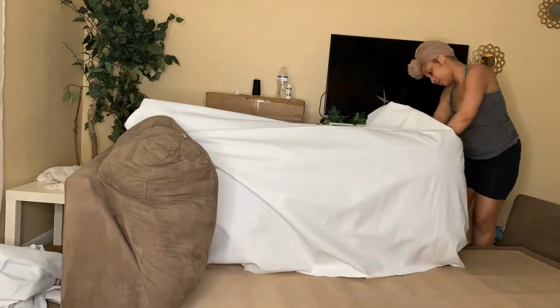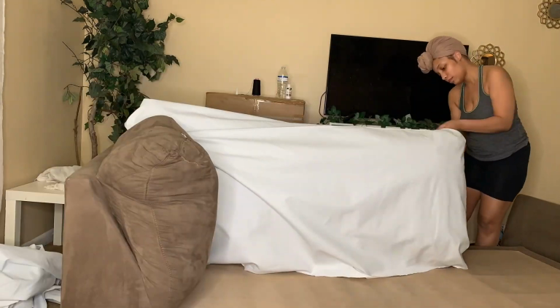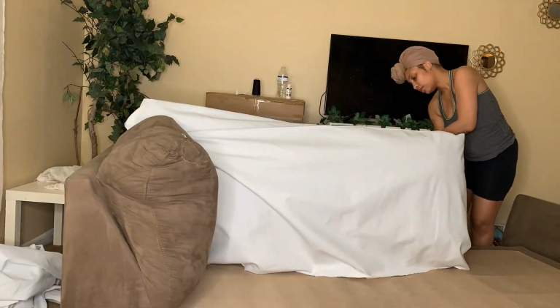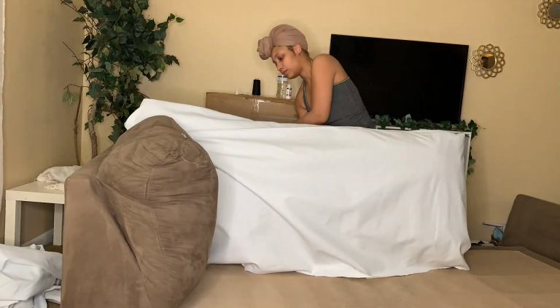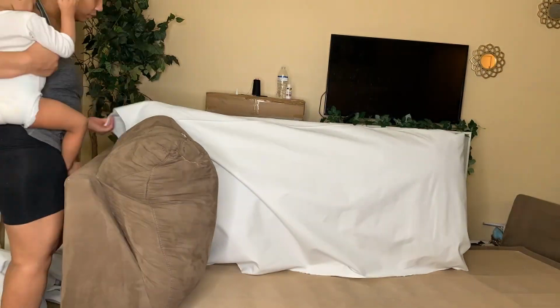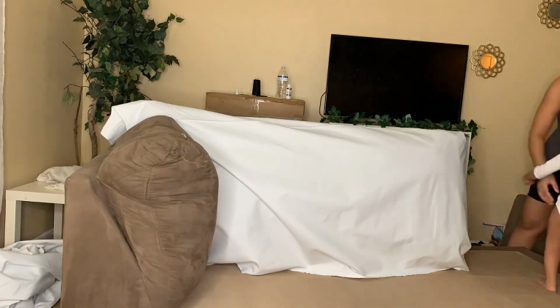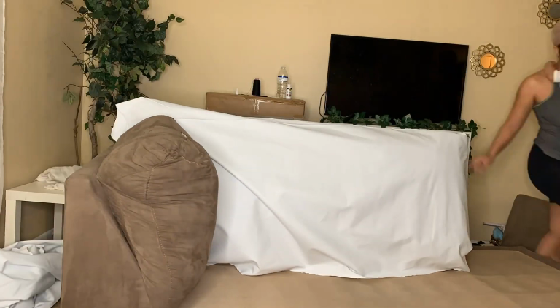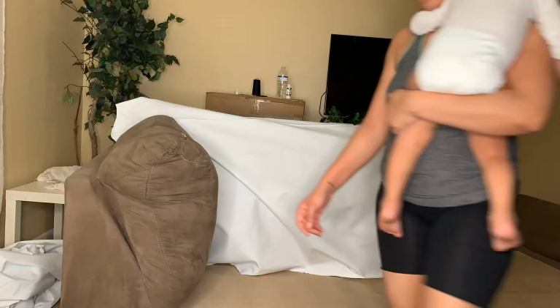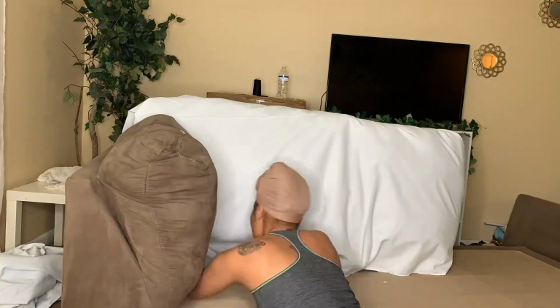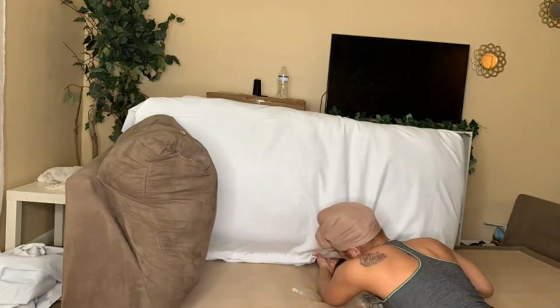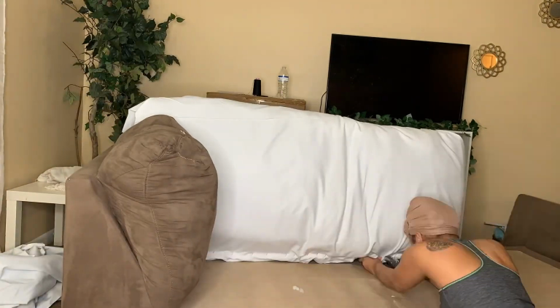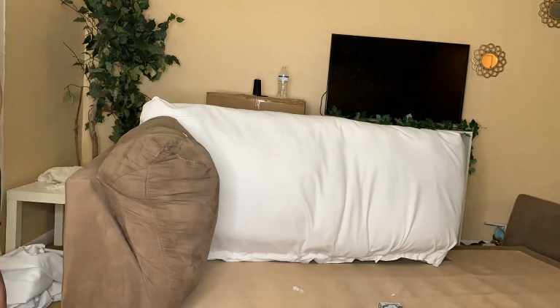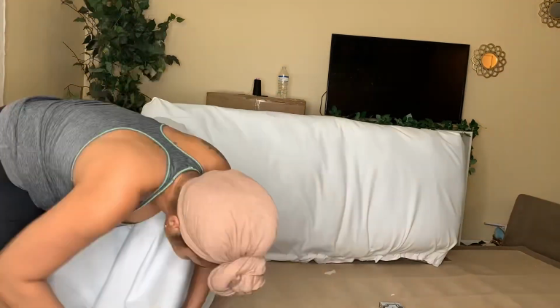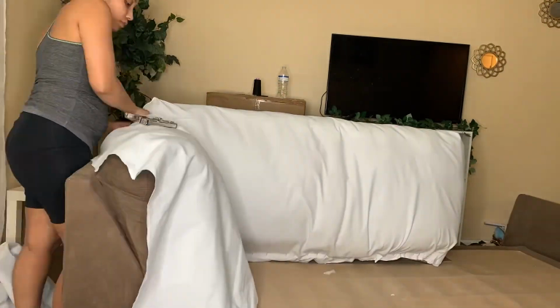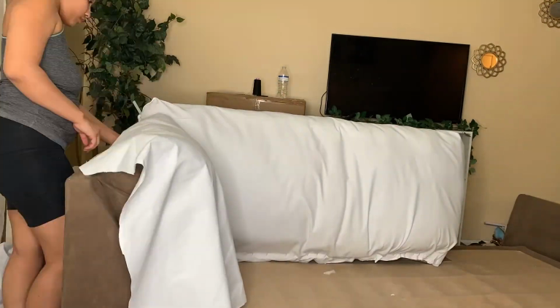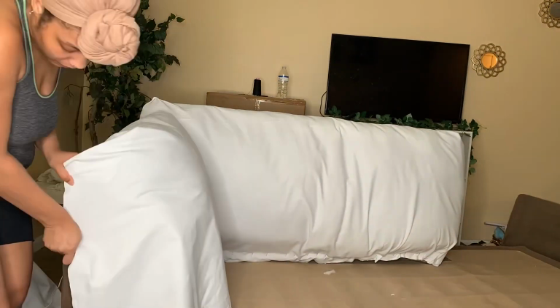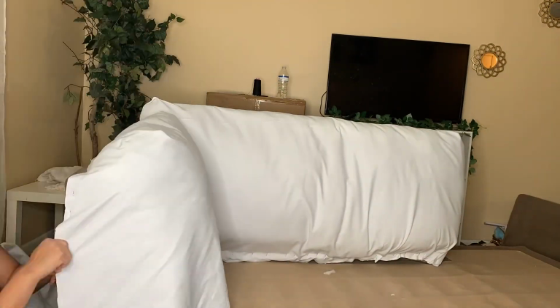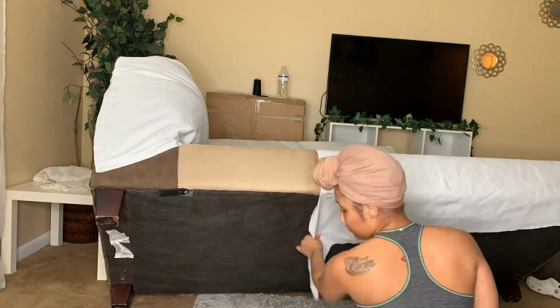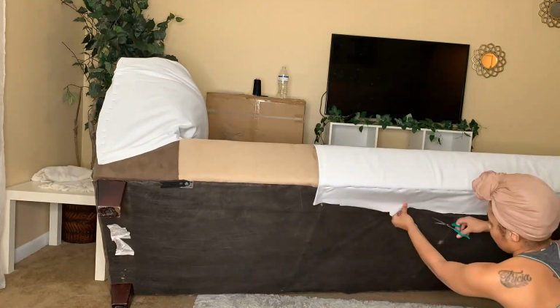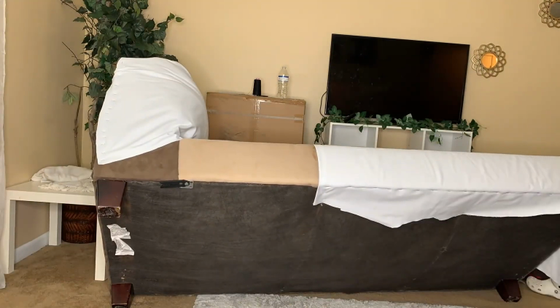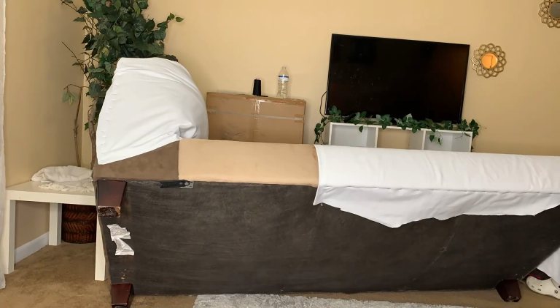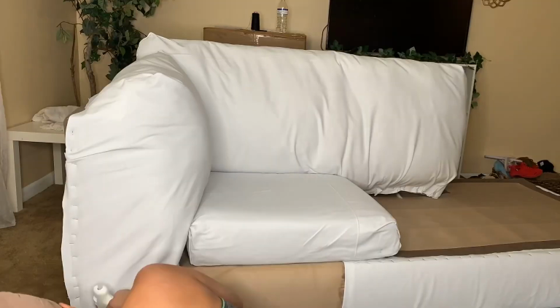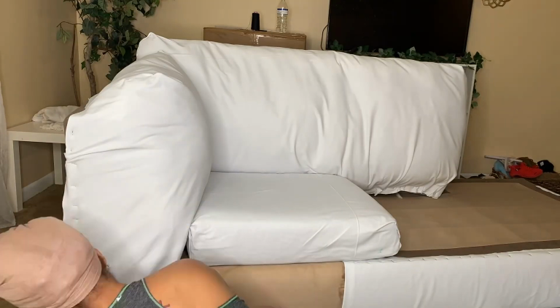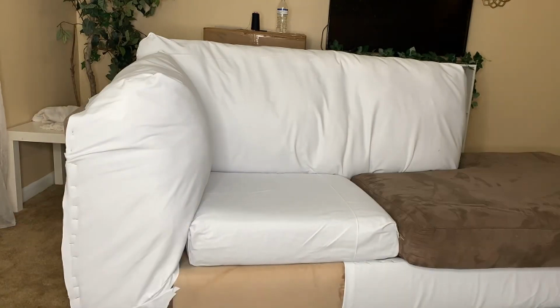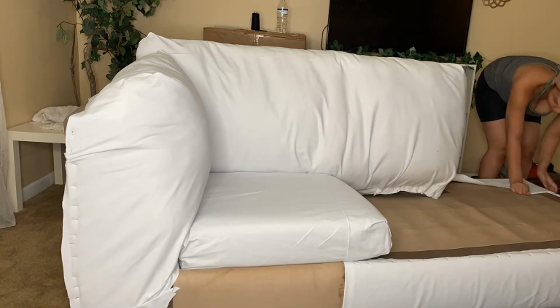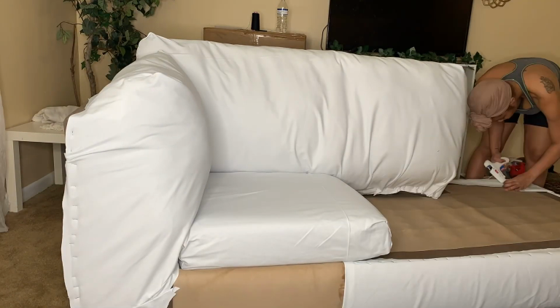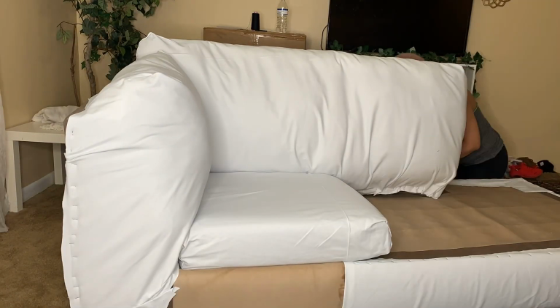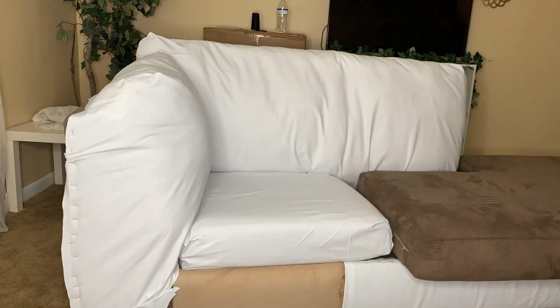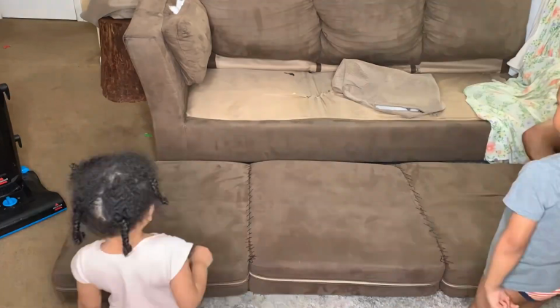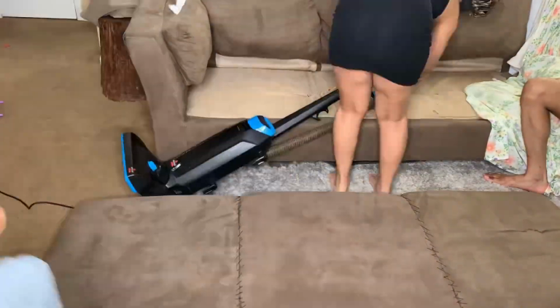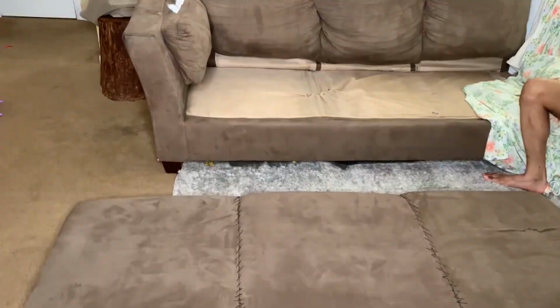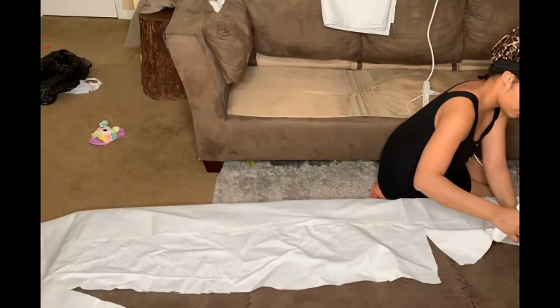Here I stuffed something in between because I felt that little separation and I didn't really like that. It's pretty much just a very repetitive process — I'm using my staple gun and my hot glue gun at the same time.